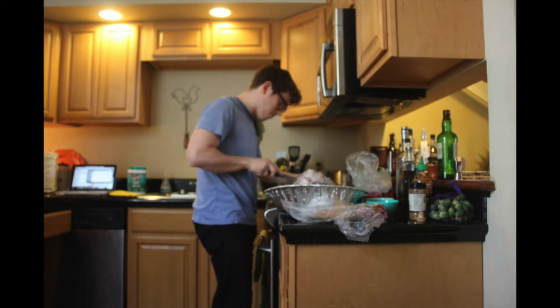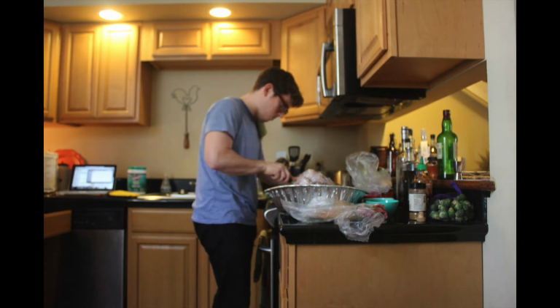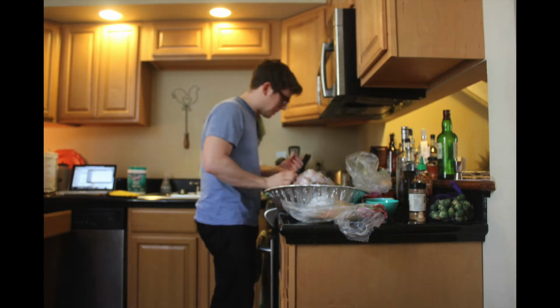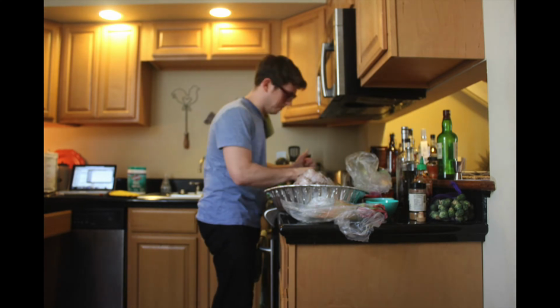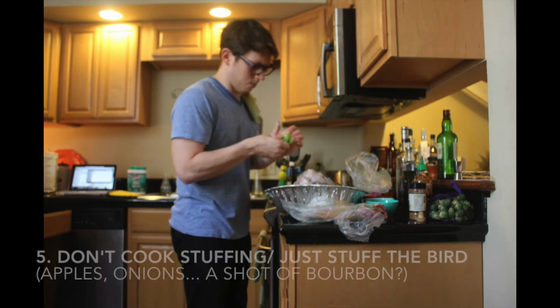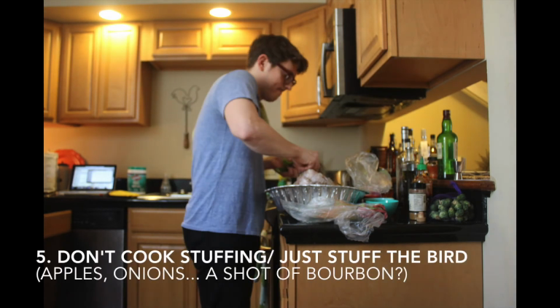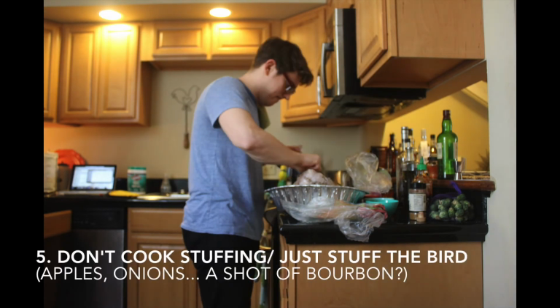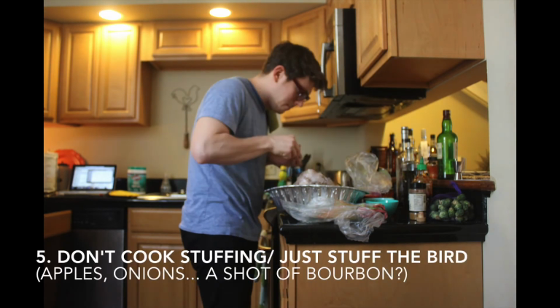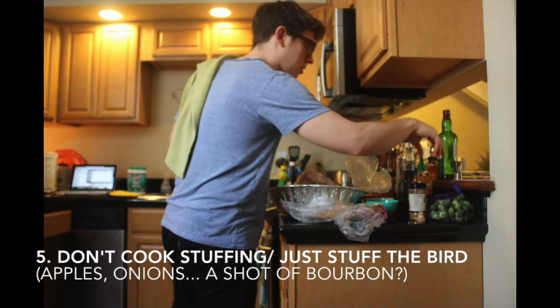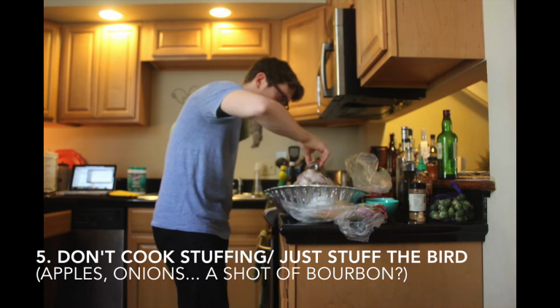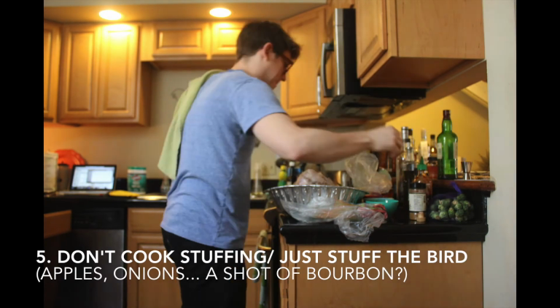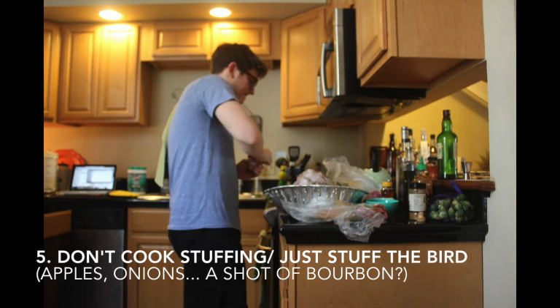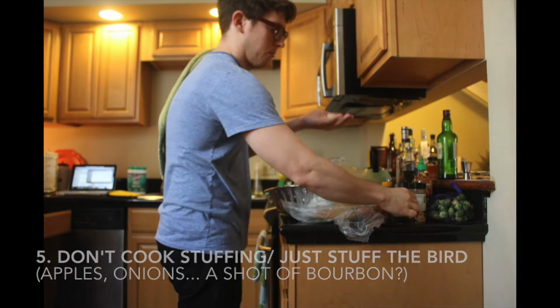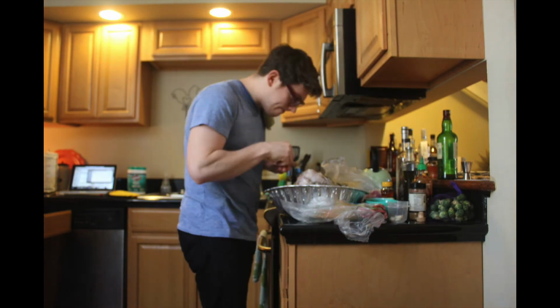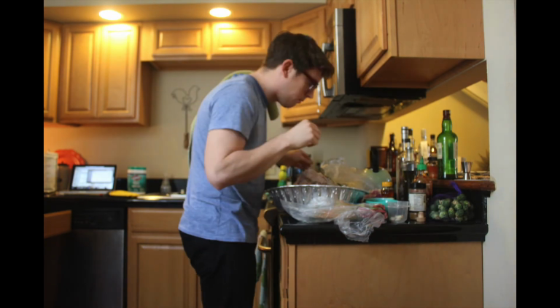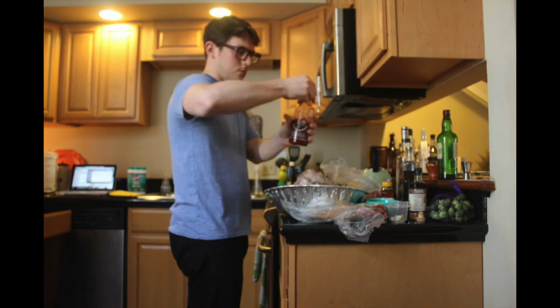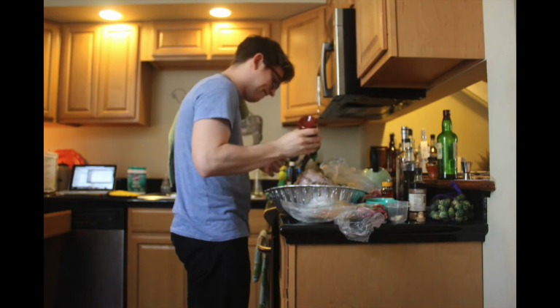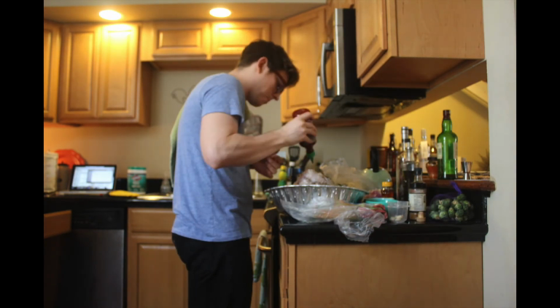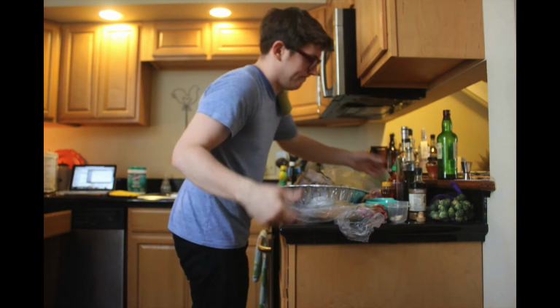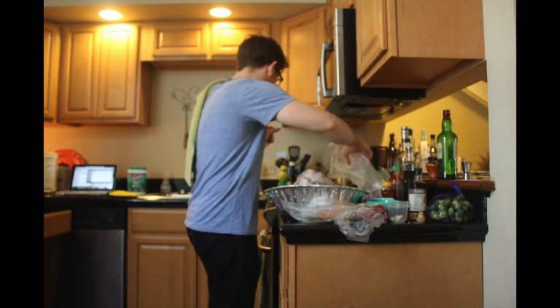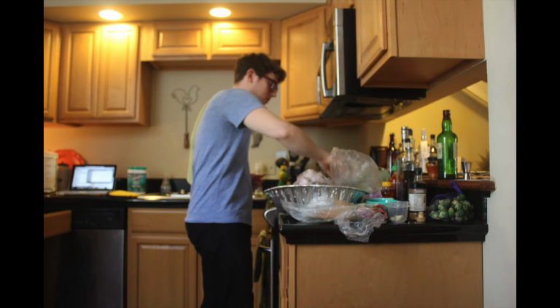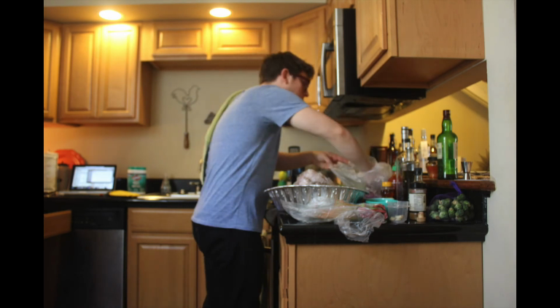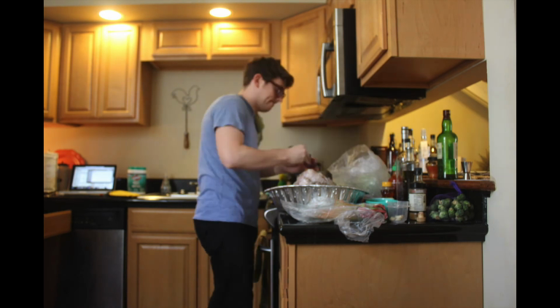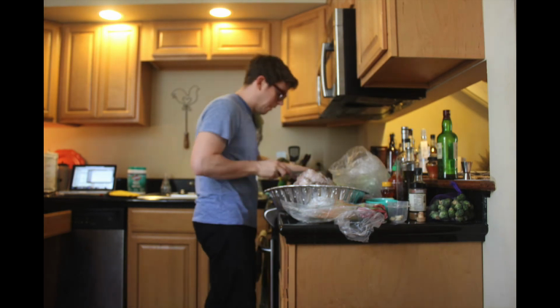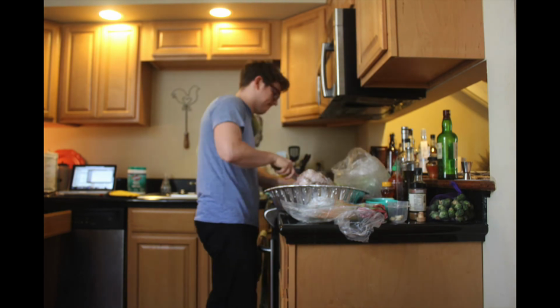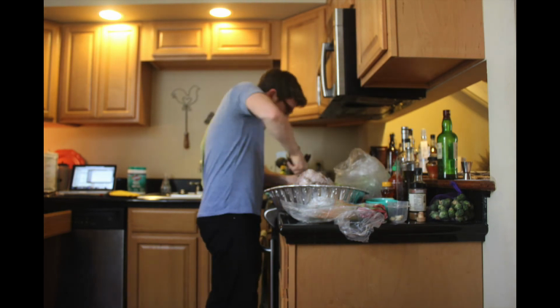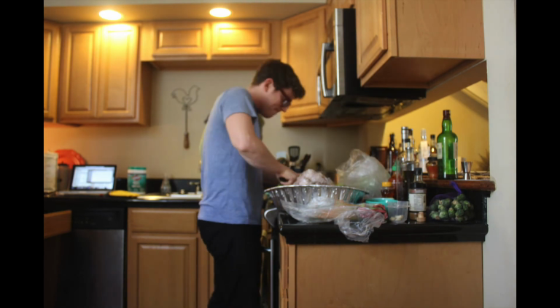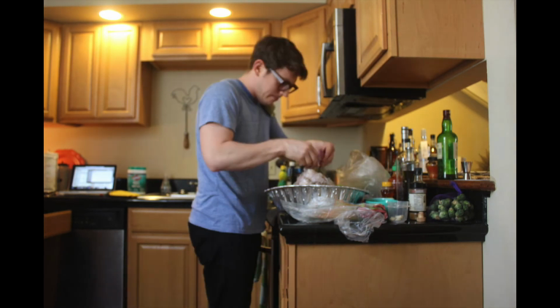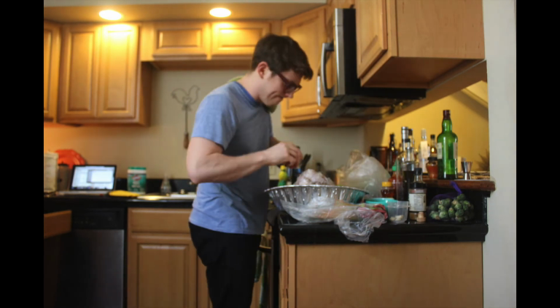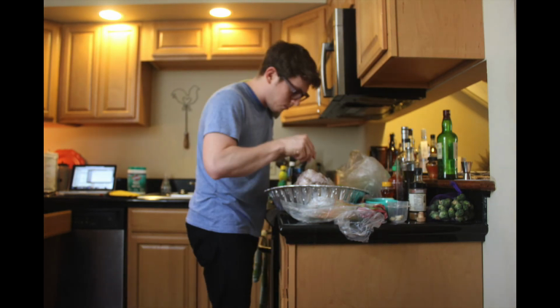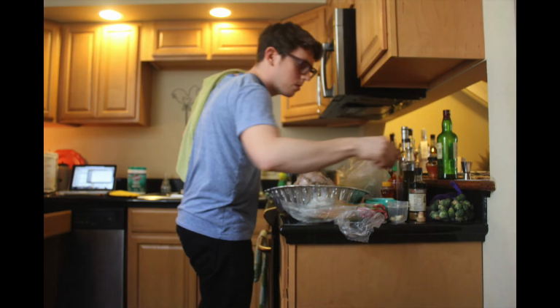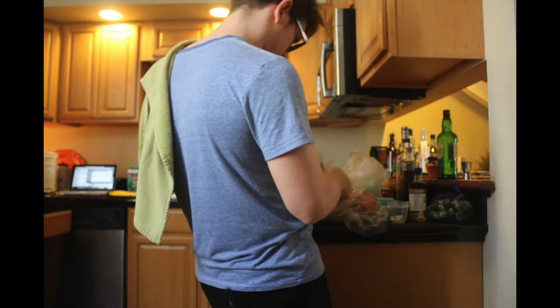I'm going to stuff this turkey, but I'm just going to do it with some aromatic vegetables — it smells great in here. Perfume the bird. Going to go right in between the thigh and the breast.